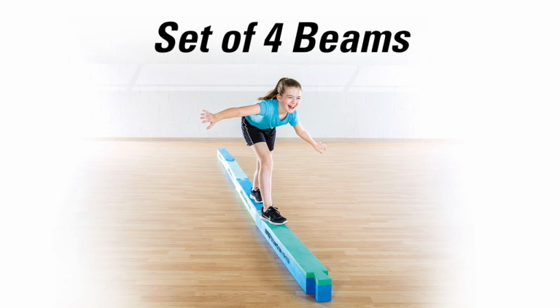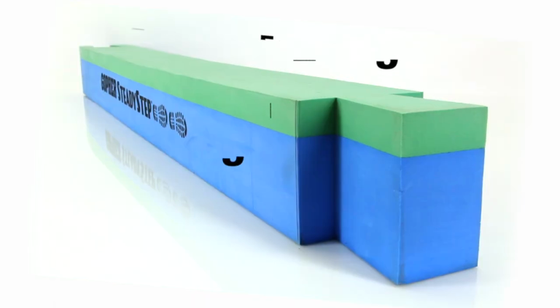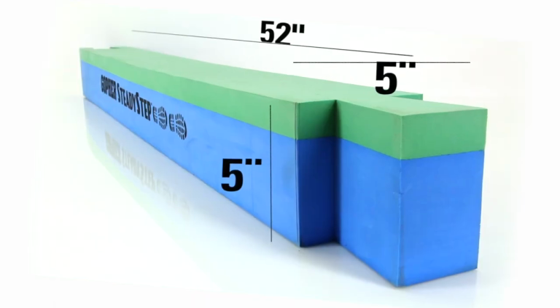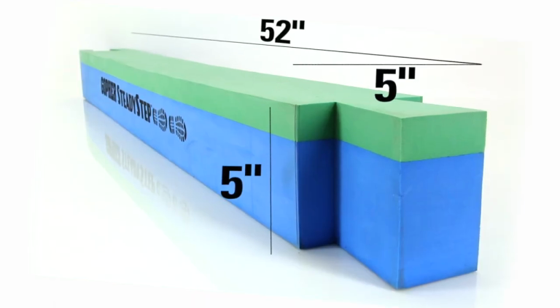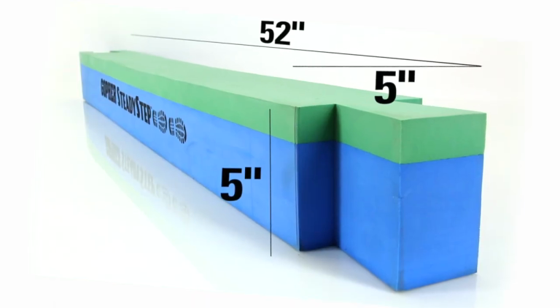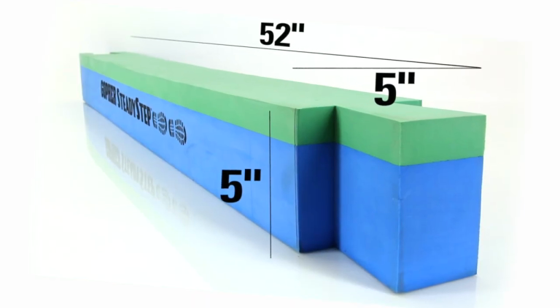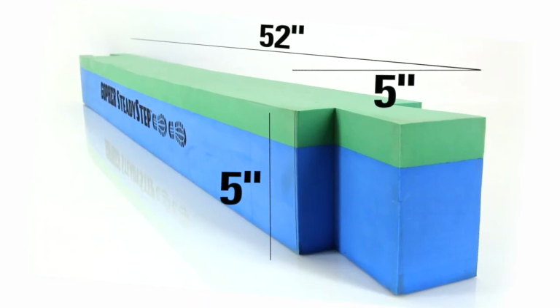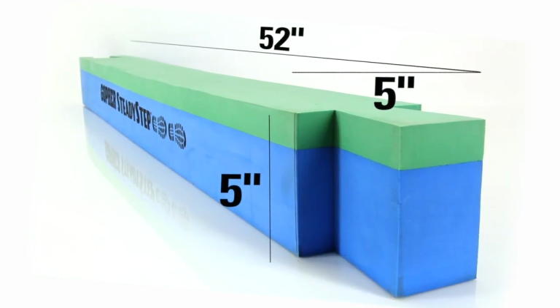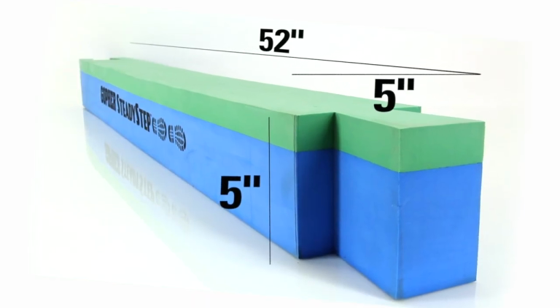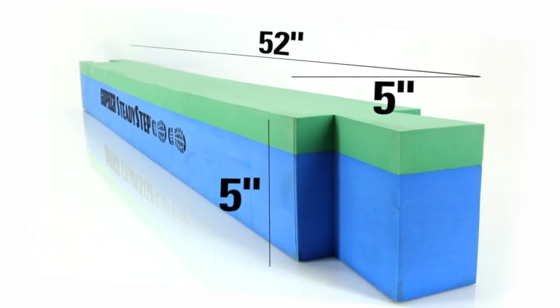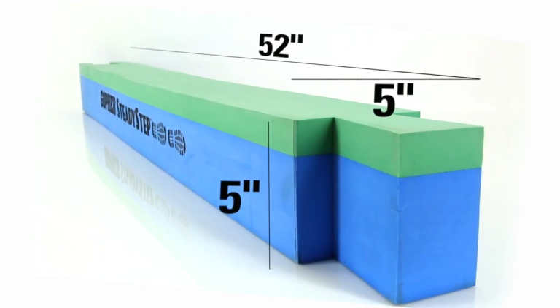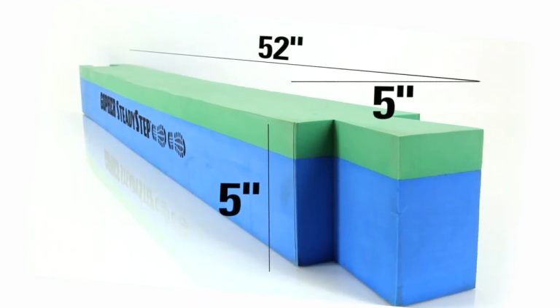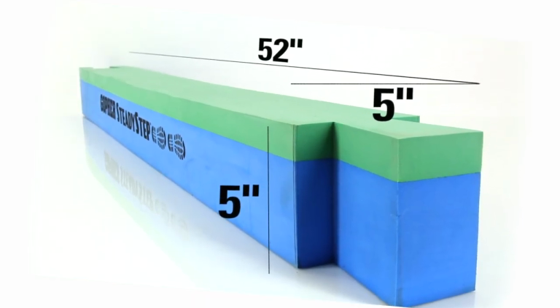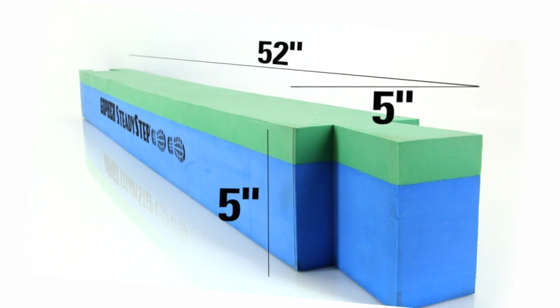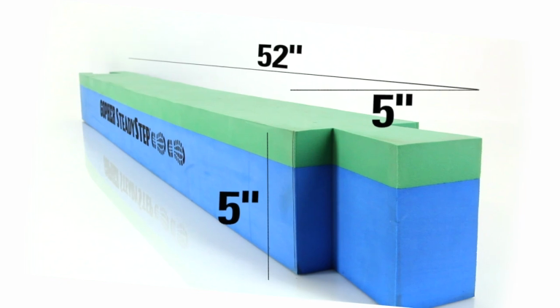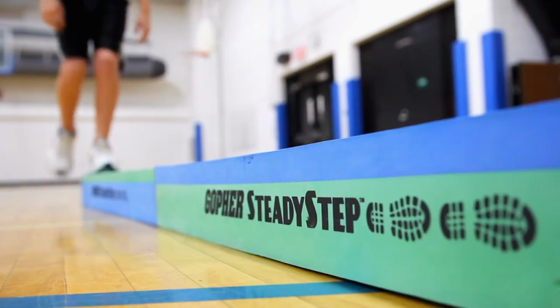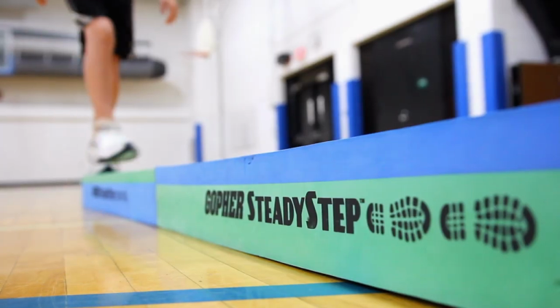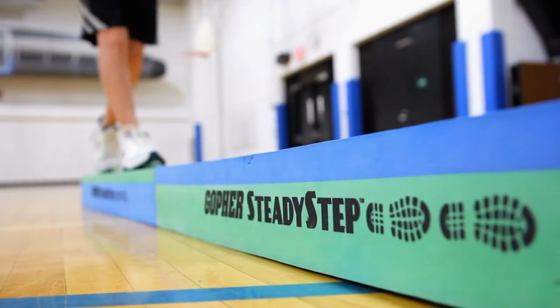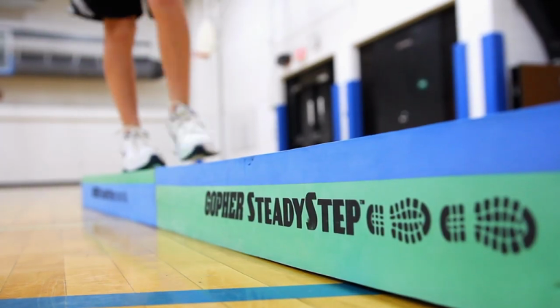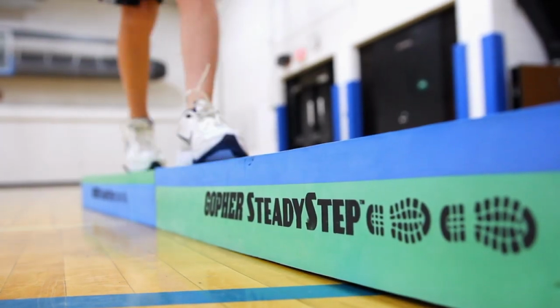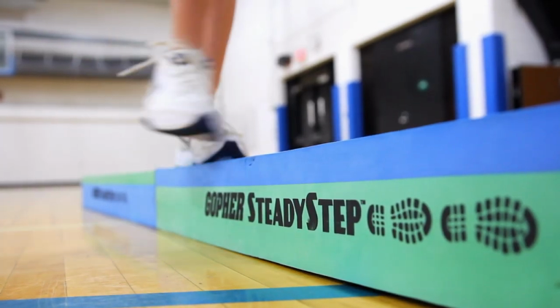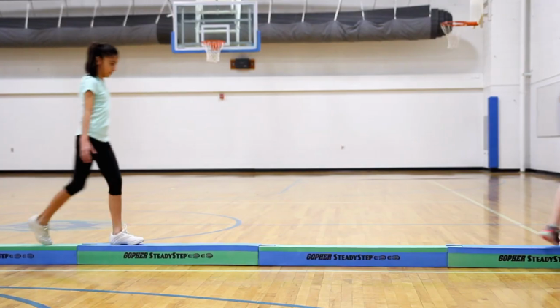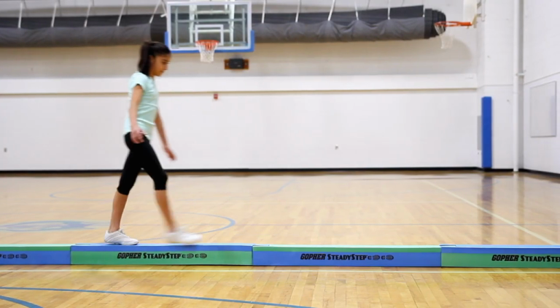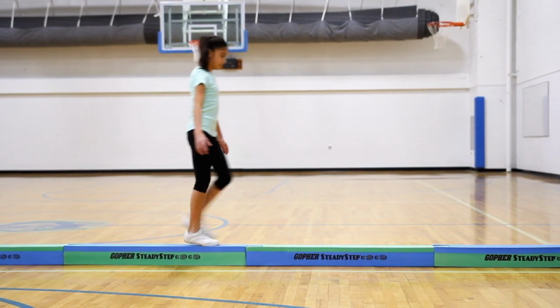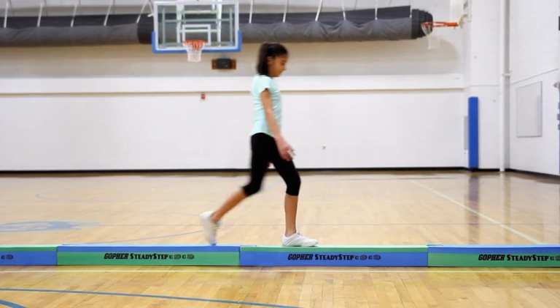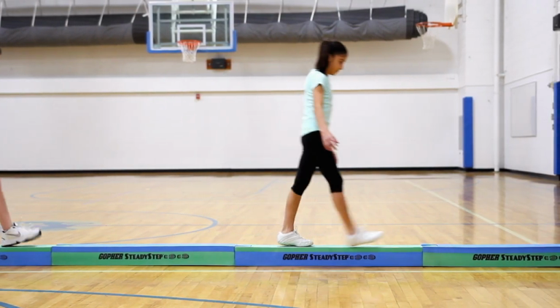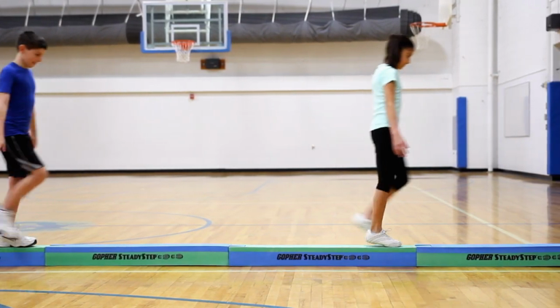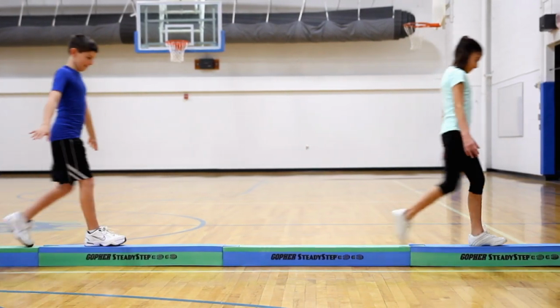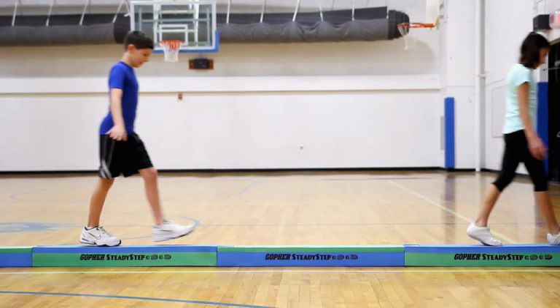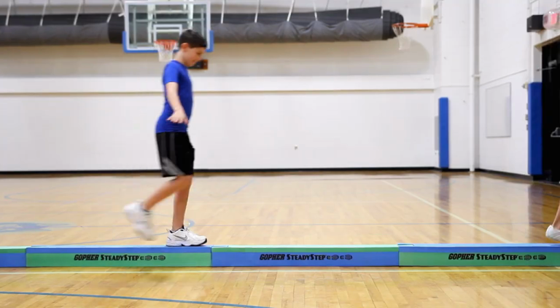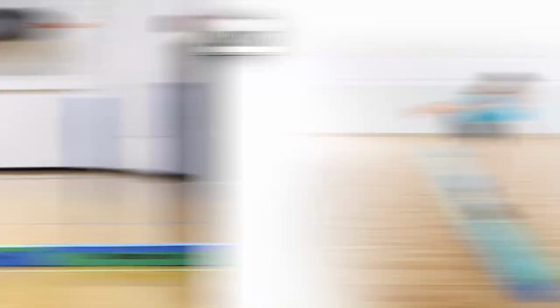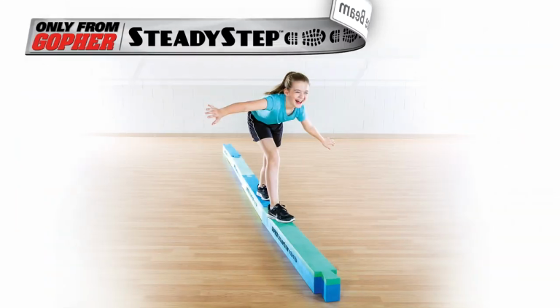Steady Step Balance Beam is available in a set of four lightweight pieces, each 52 inches long by 5 inches wide by 5 inches high. Steady your step with a balance beam that's fun and safe for all ages. Steady Step Balance Beam, only from Gopher.